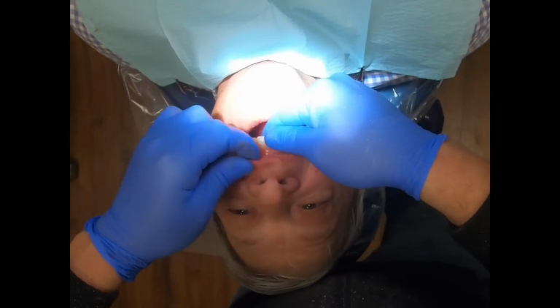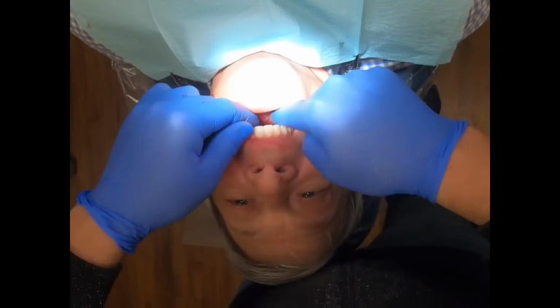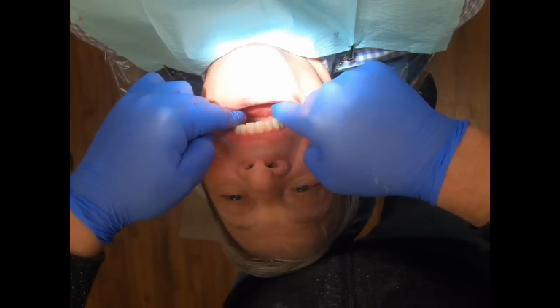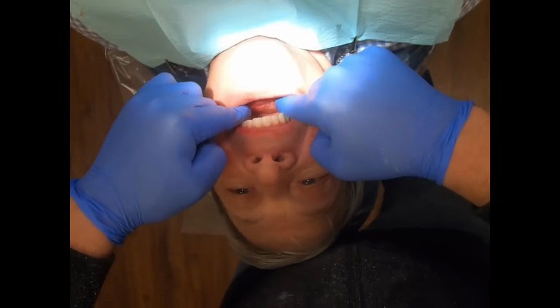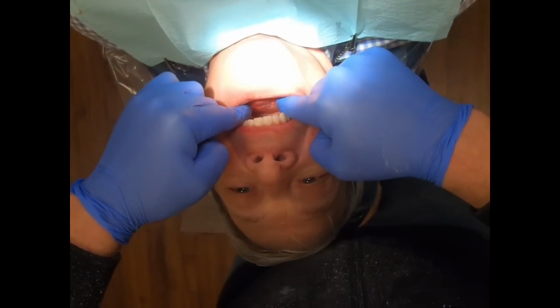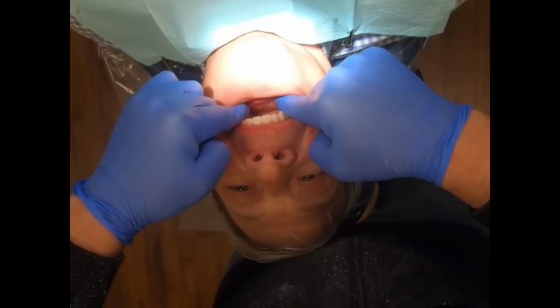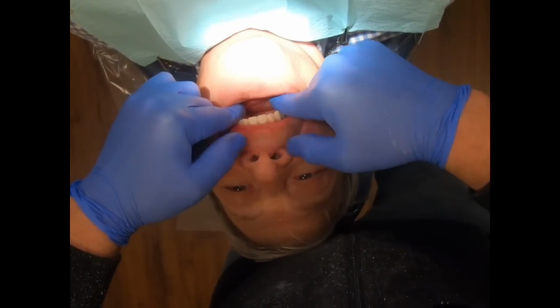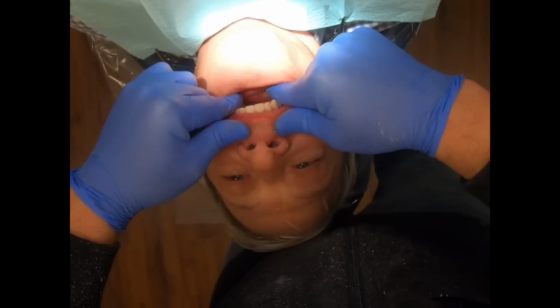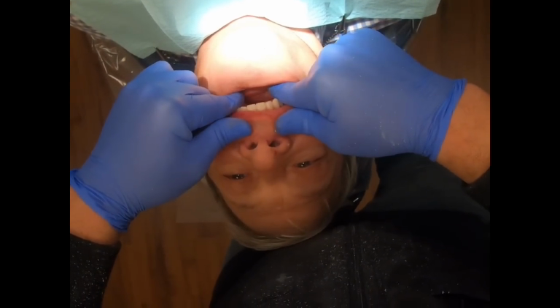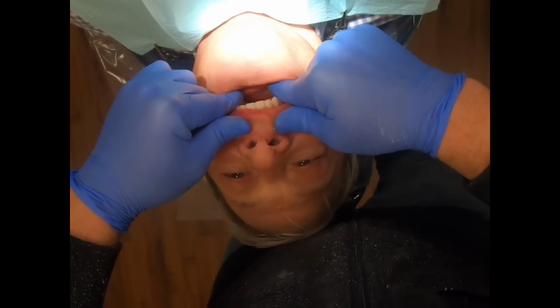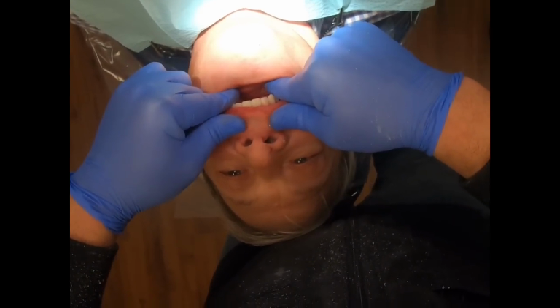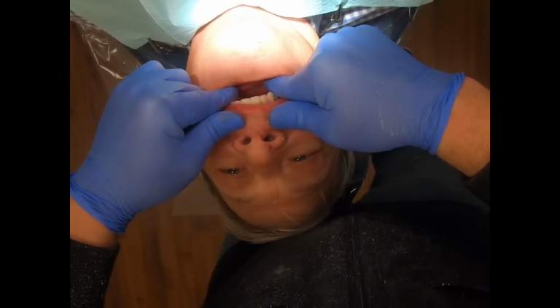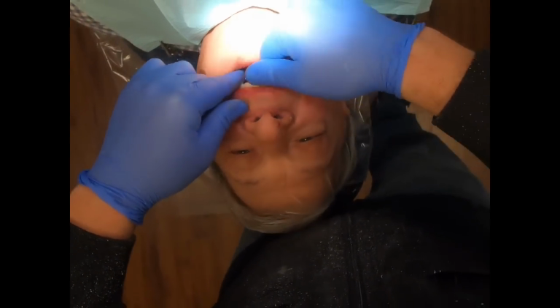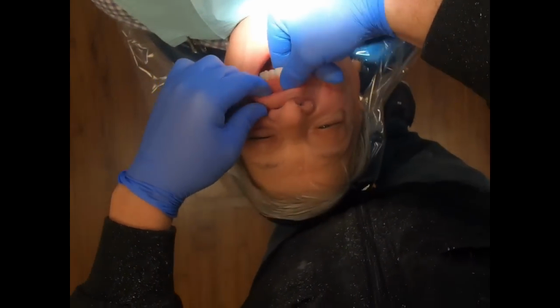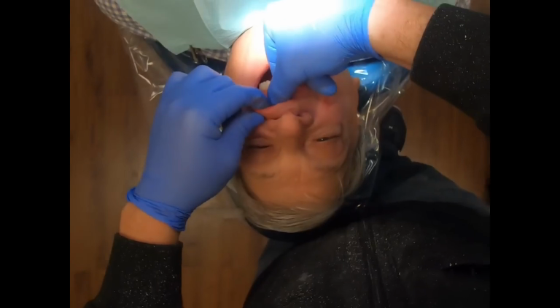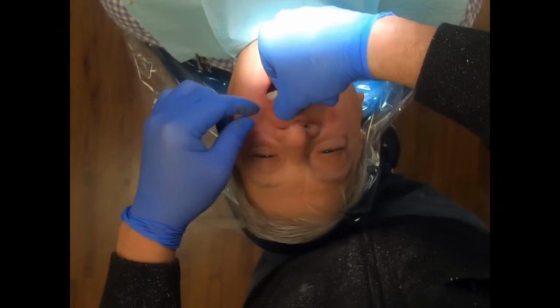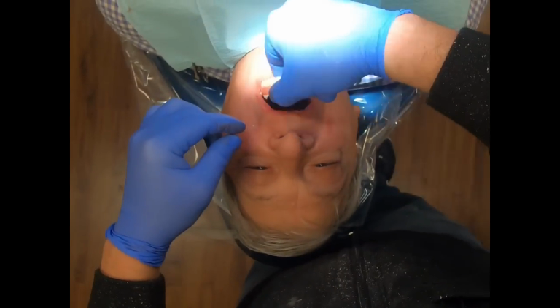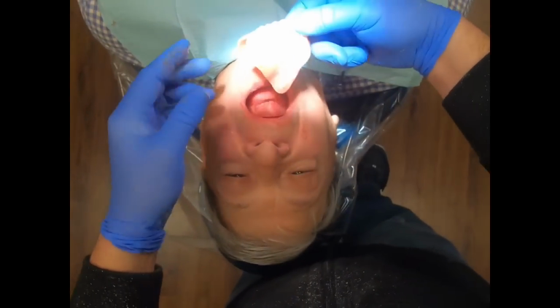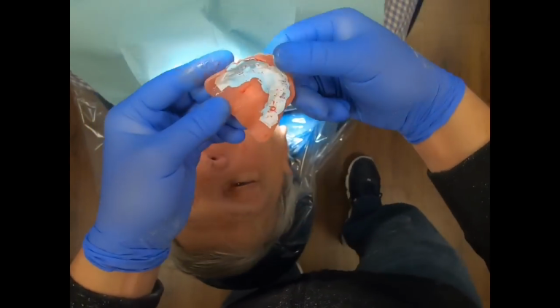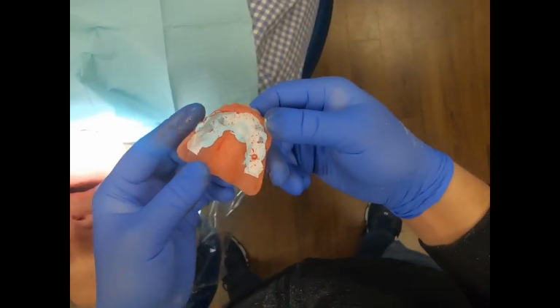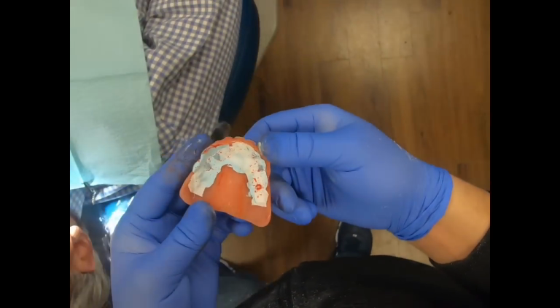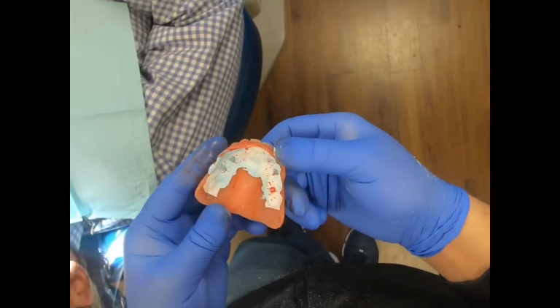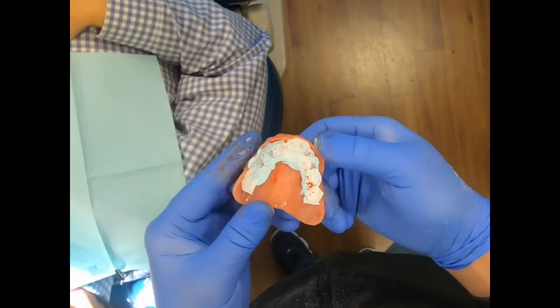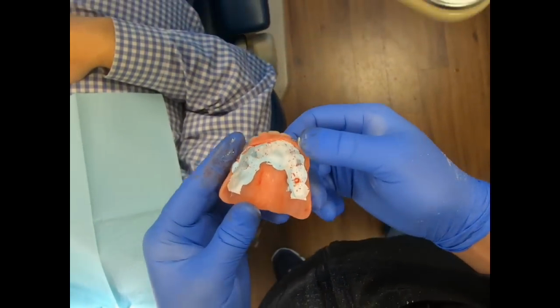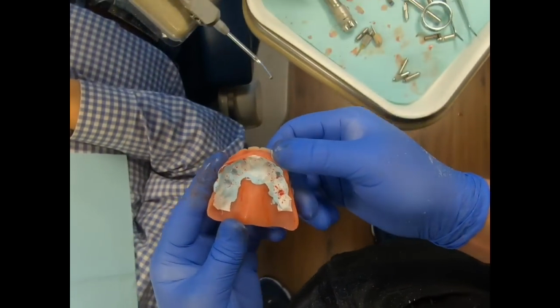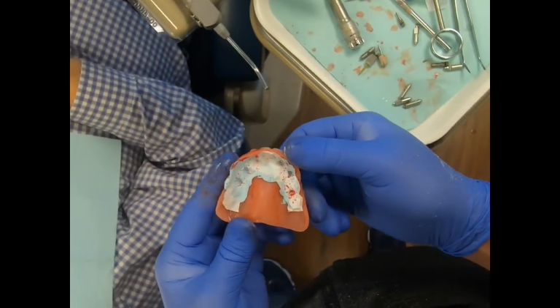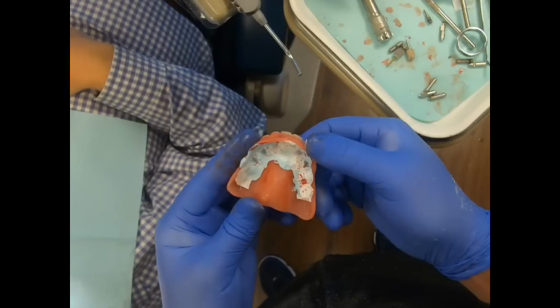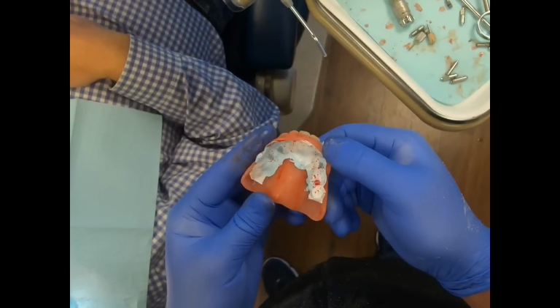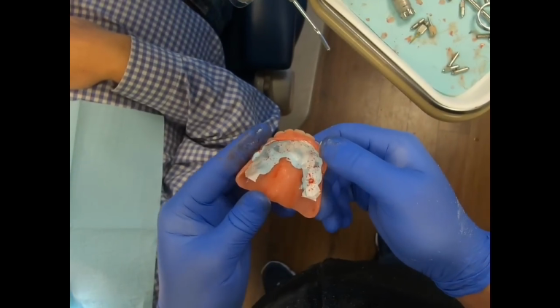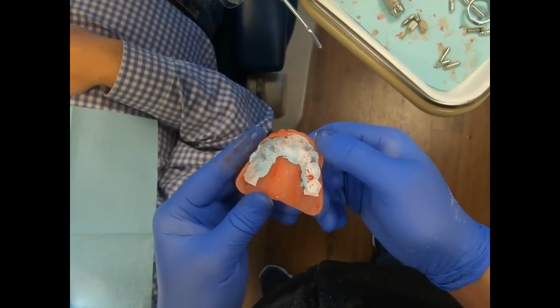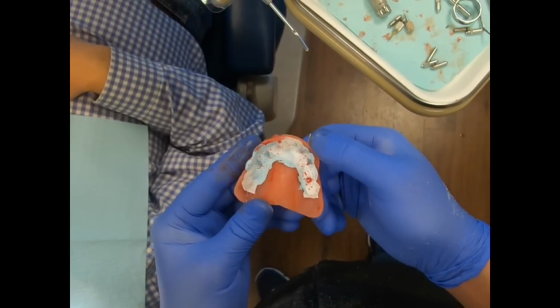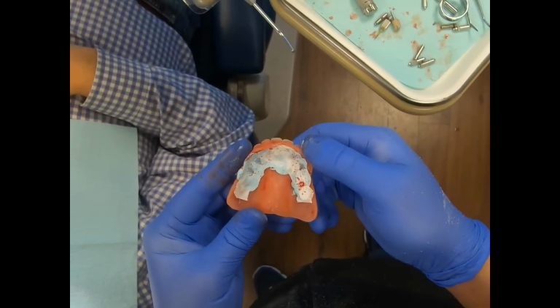So here we just seat it in the mouth, give it some pressure, and now we can remove it even though the material hasn't set up. We can see where there's some burn through, and we need to alleviate that.